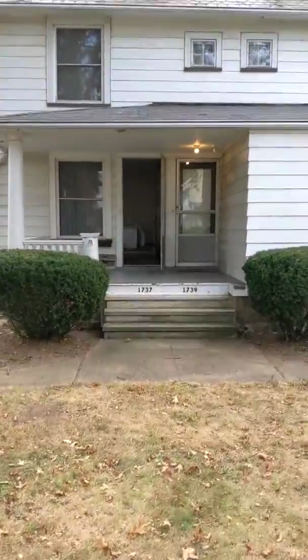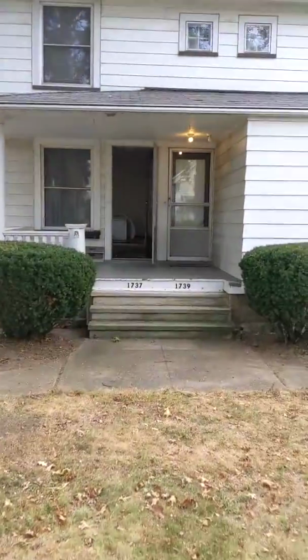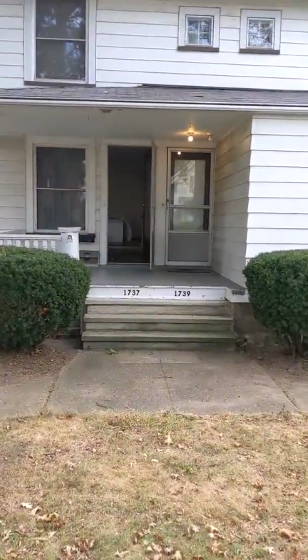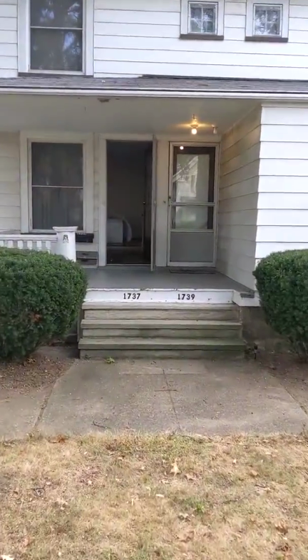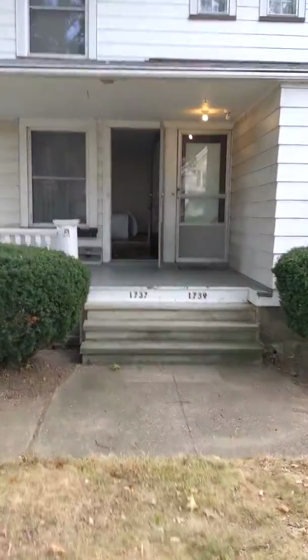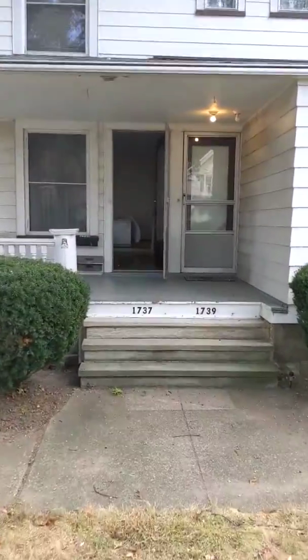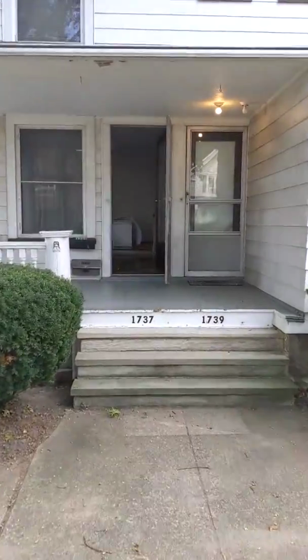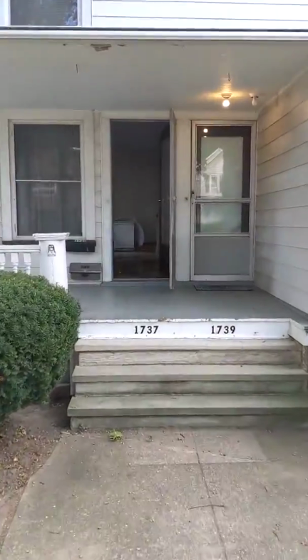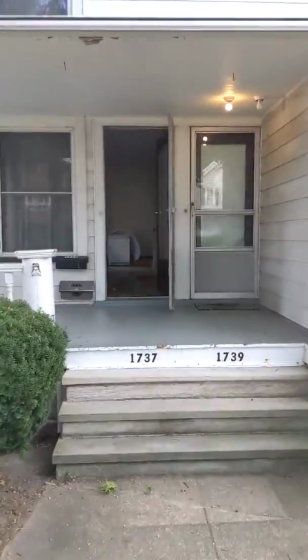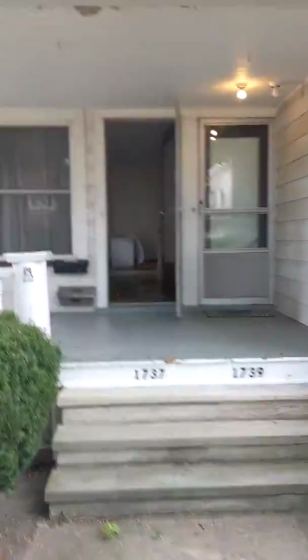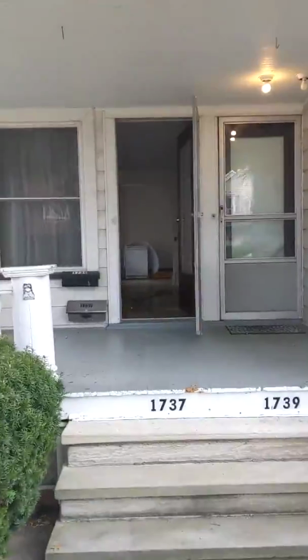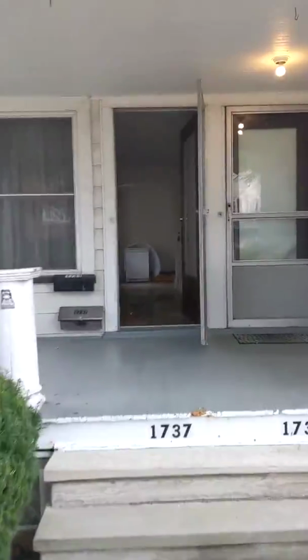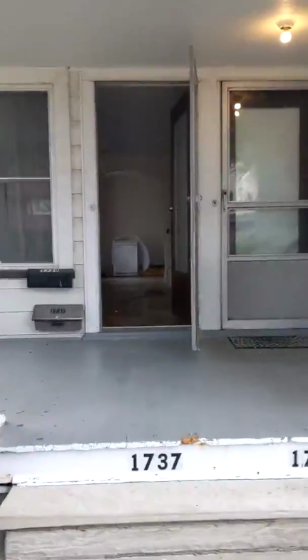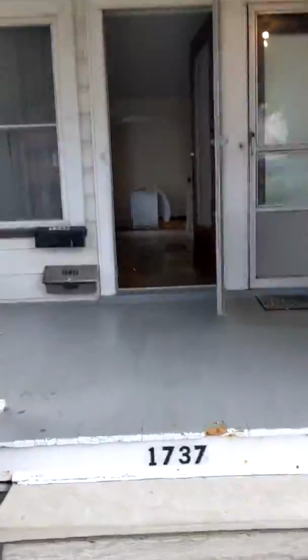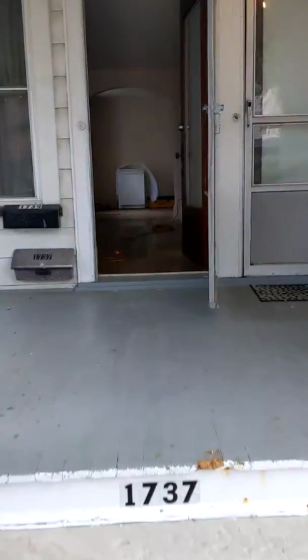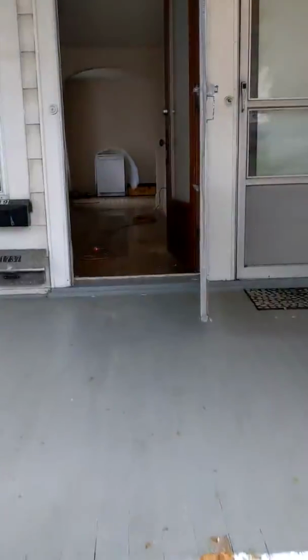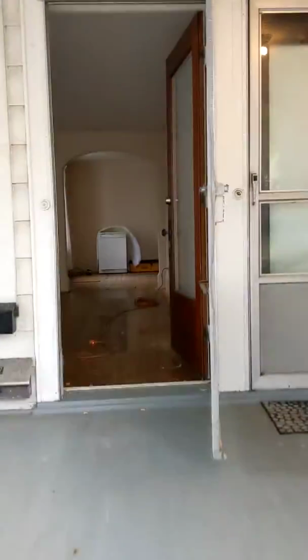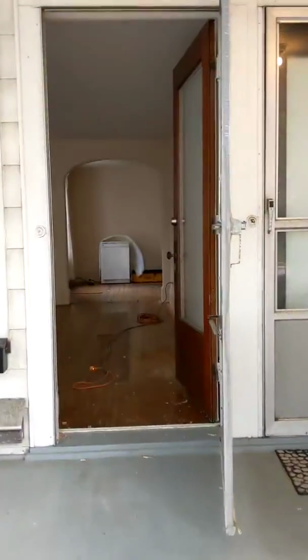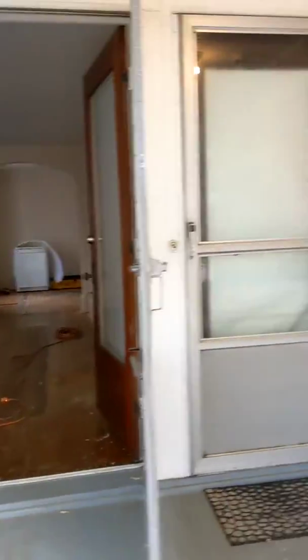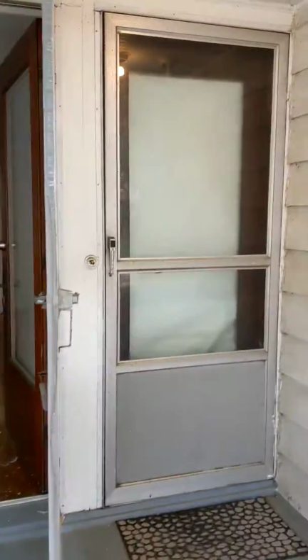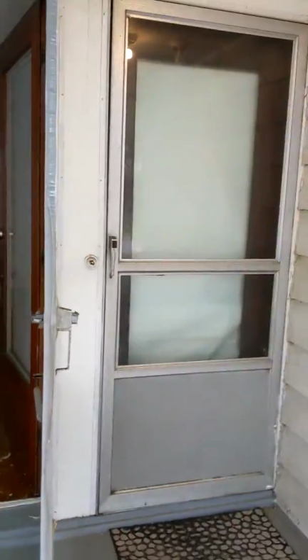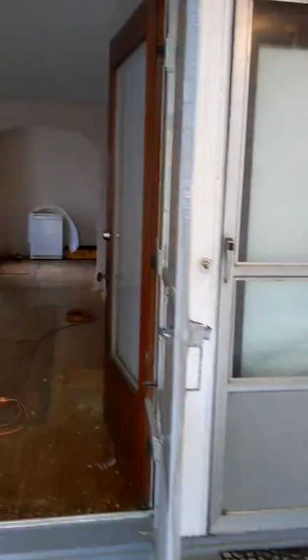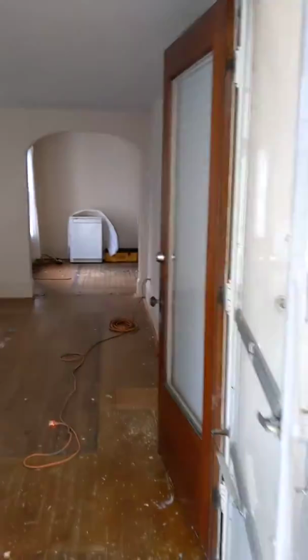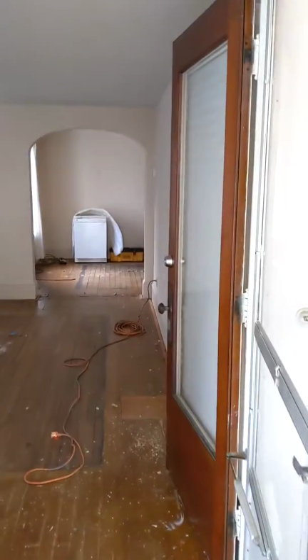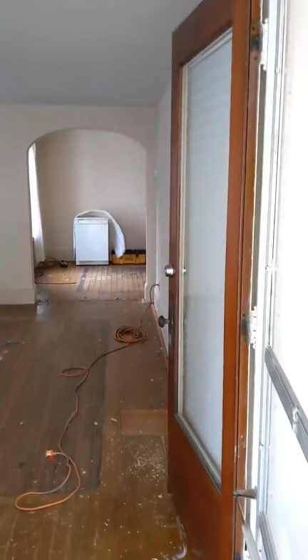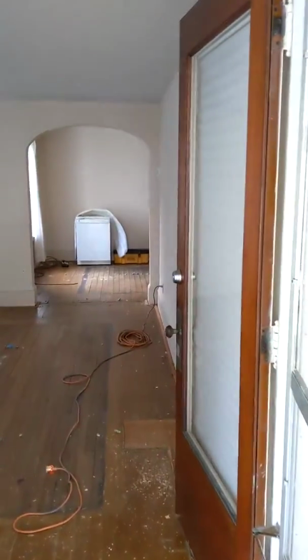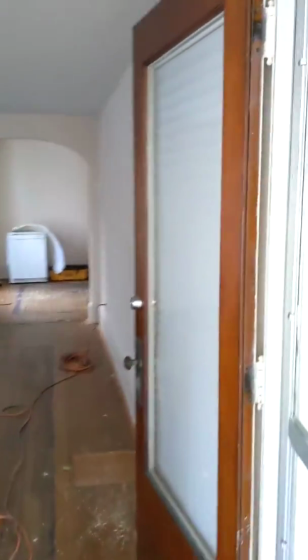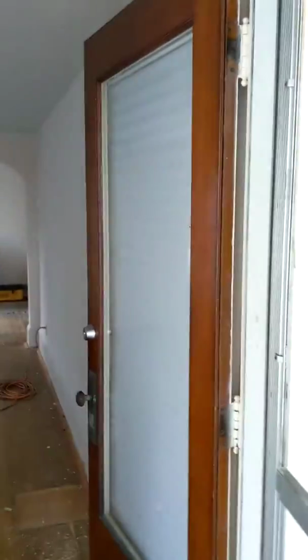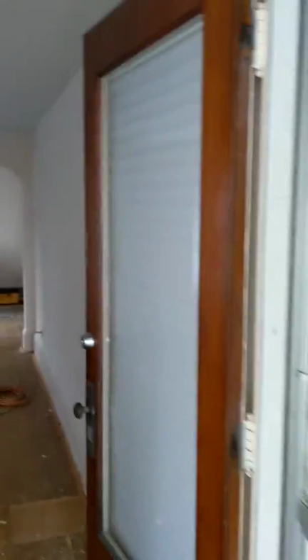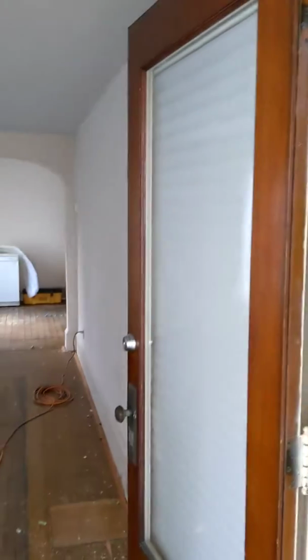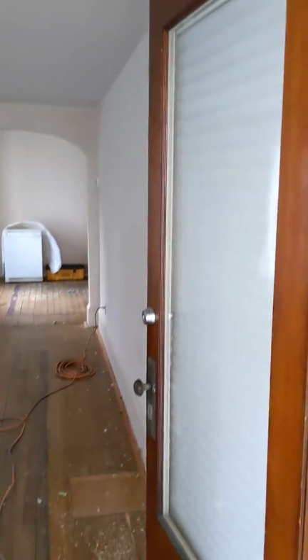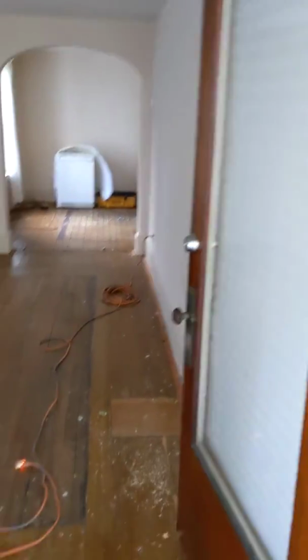I'm going to take a quick video here so we're starting. We've already done some demo. Both these doors are marginal — I'm not sure if we keep them or try and restore them. They're not in horrible shape.